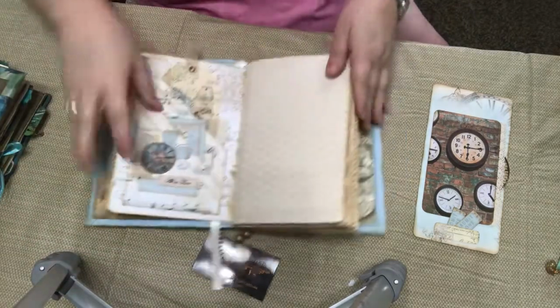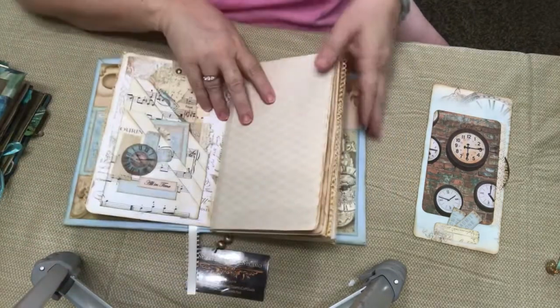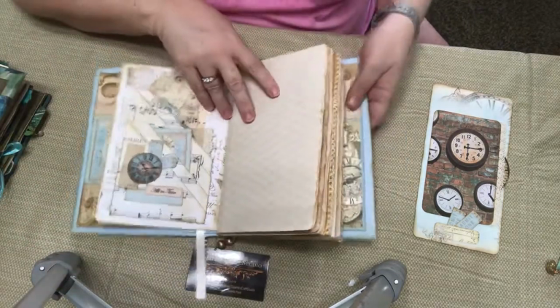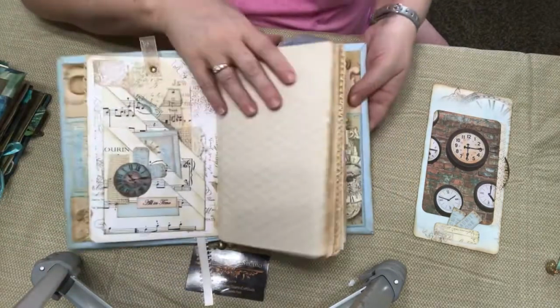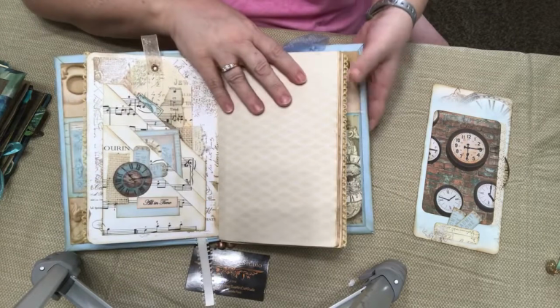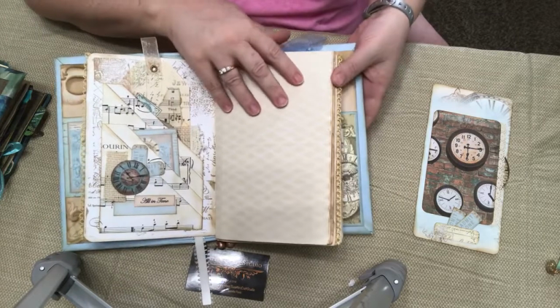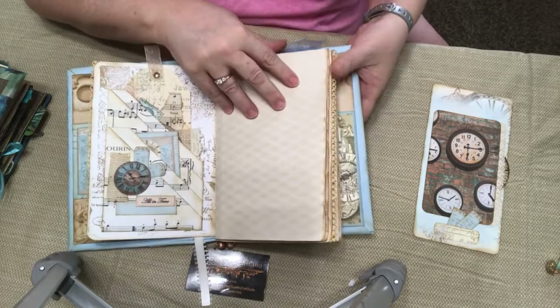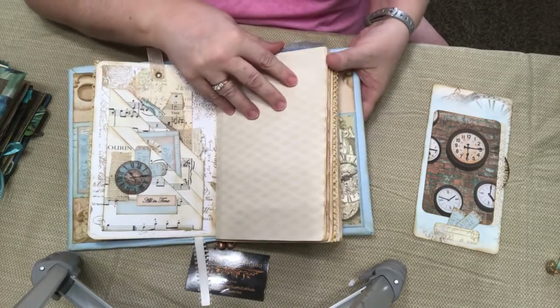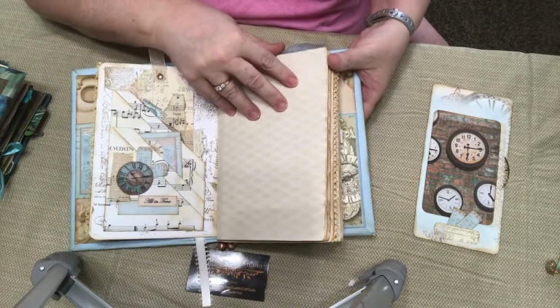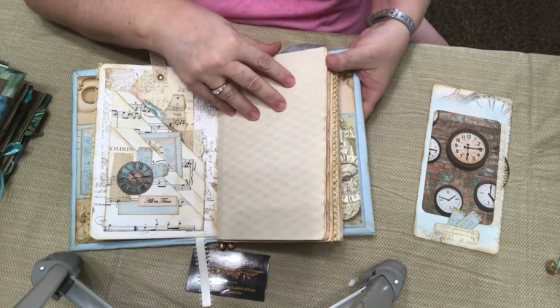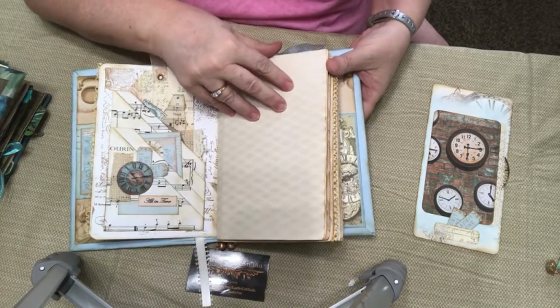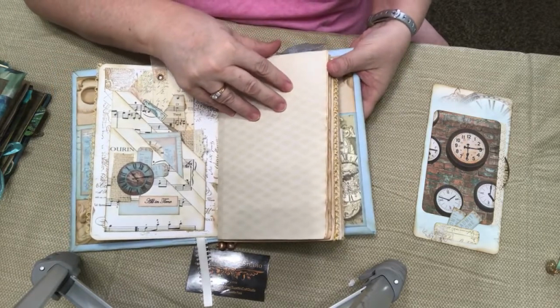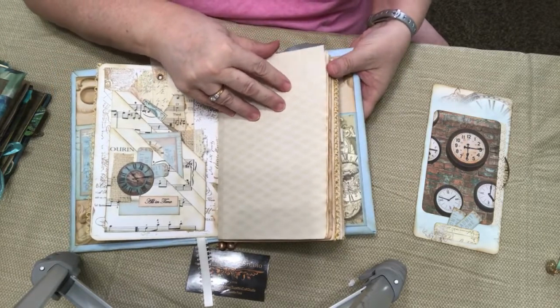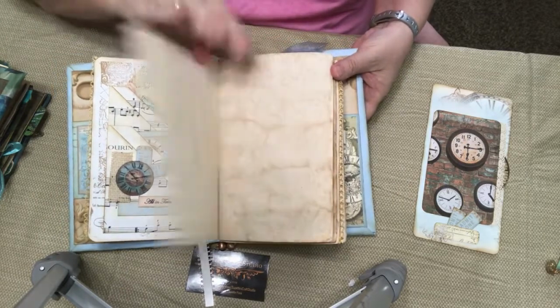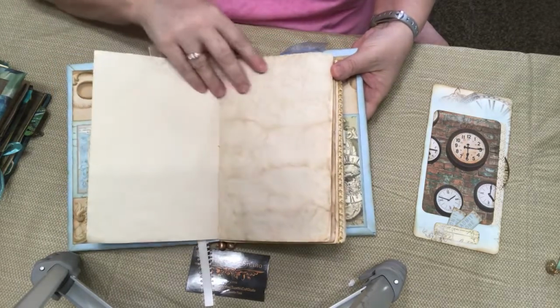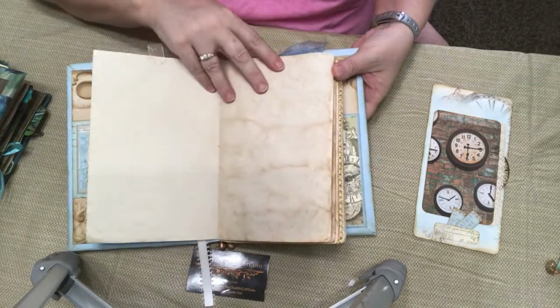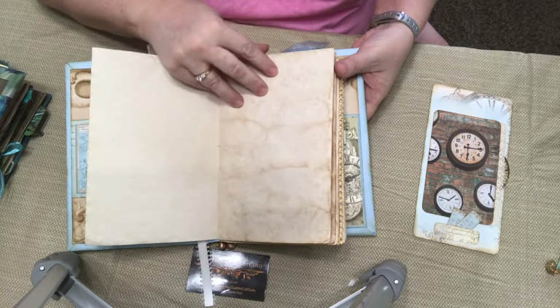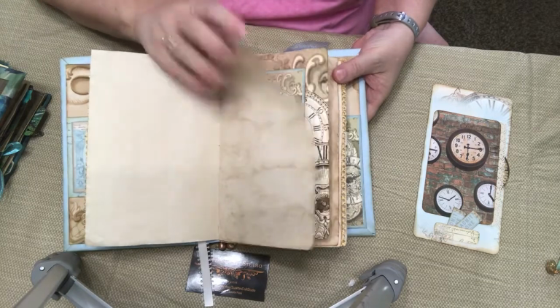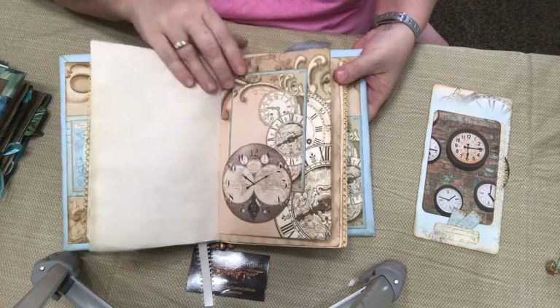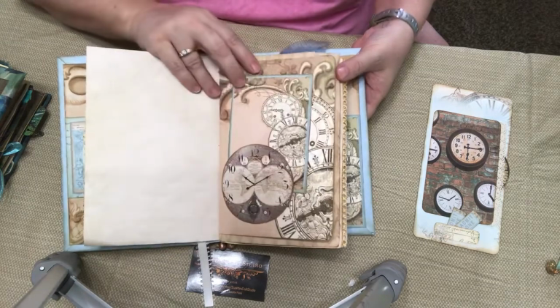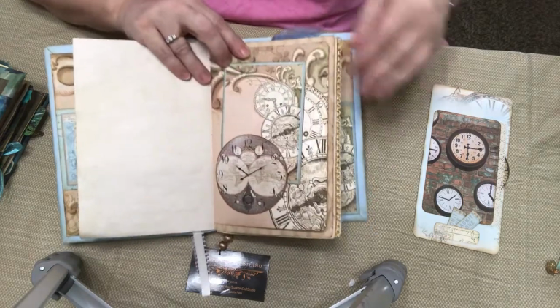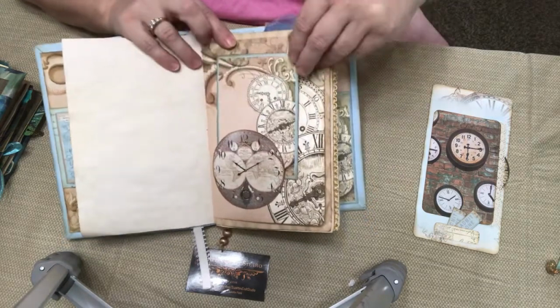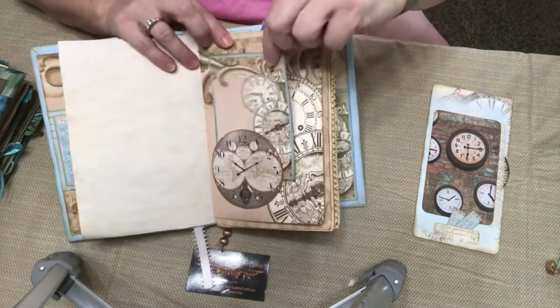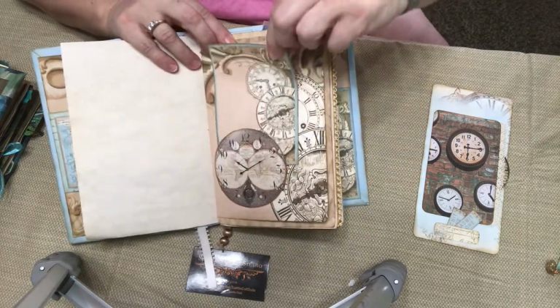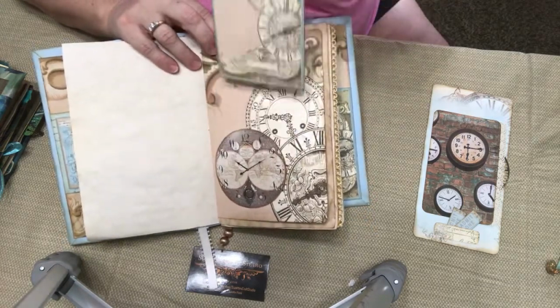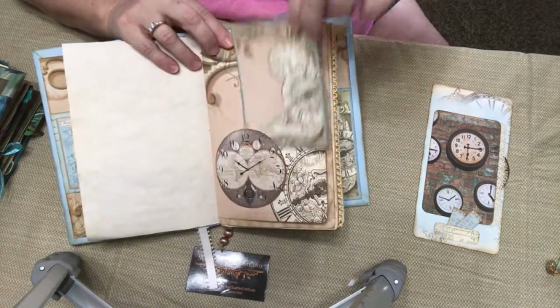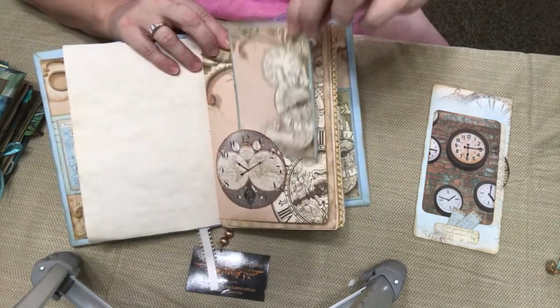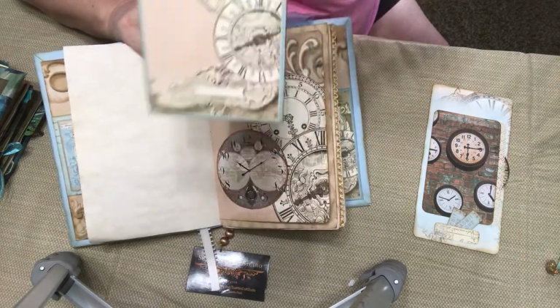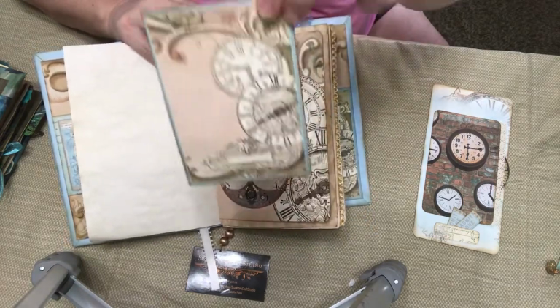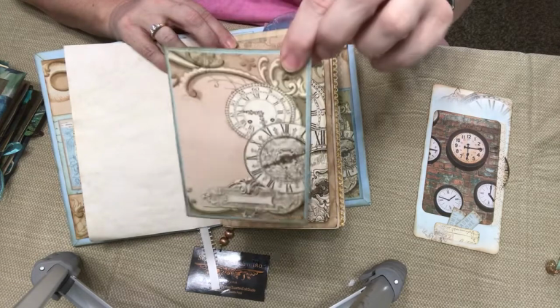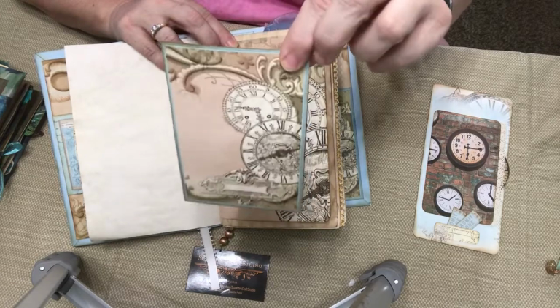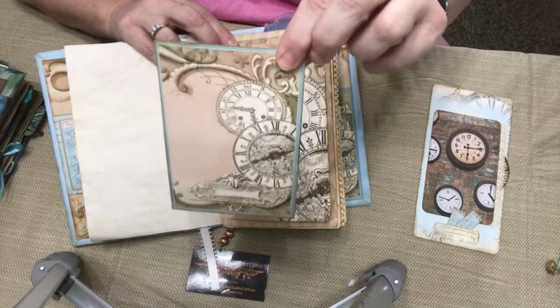Some coffee-dyed paper. All of my paper I usually coffee dye. Then this page has this little round tuck spot with this card in it.